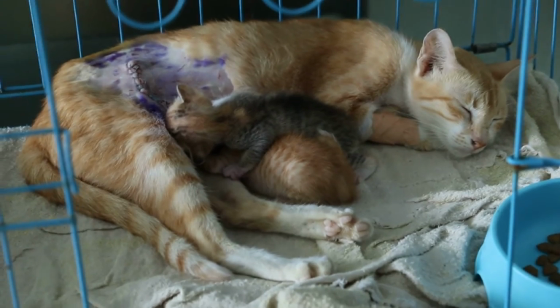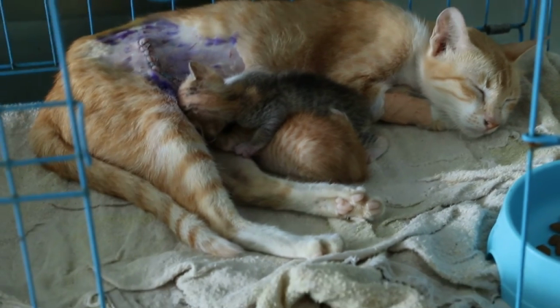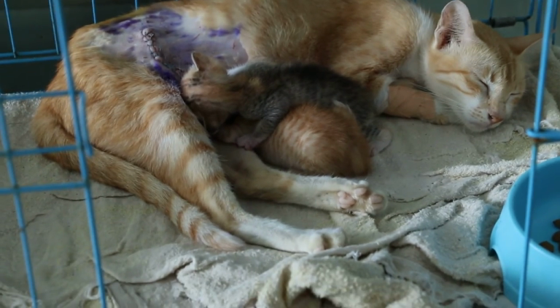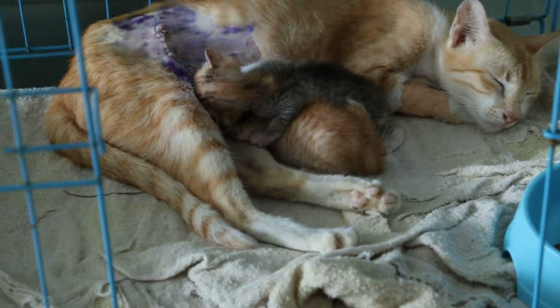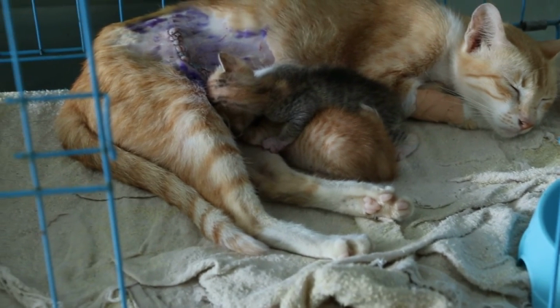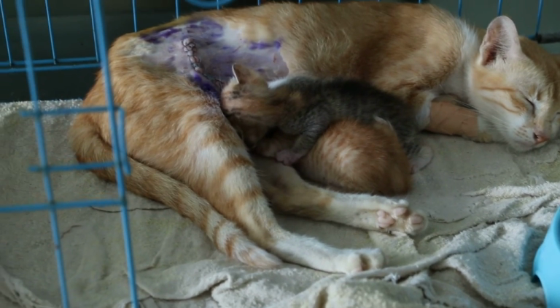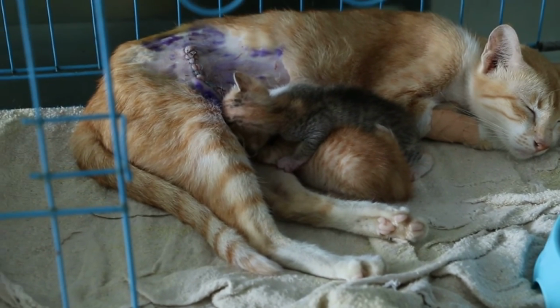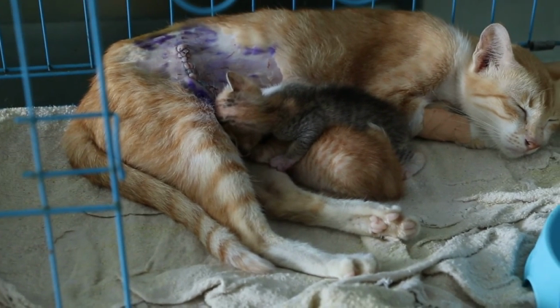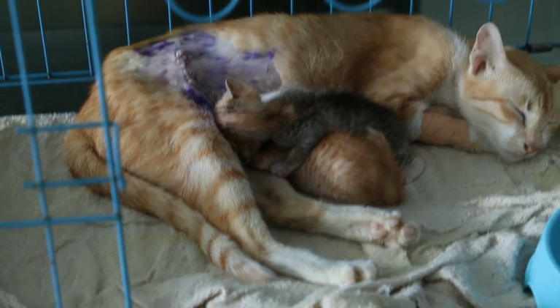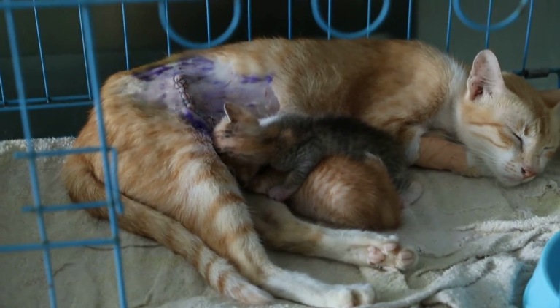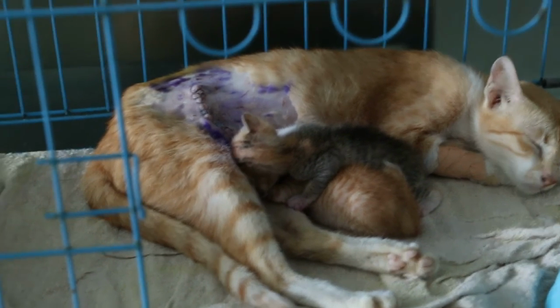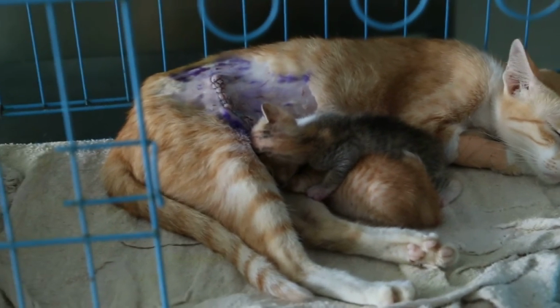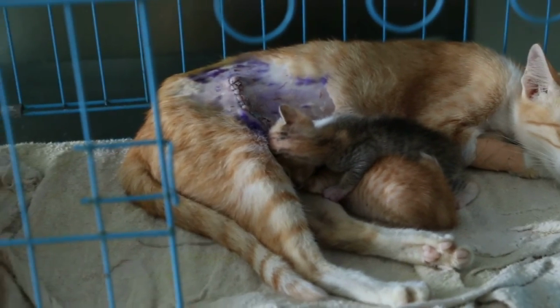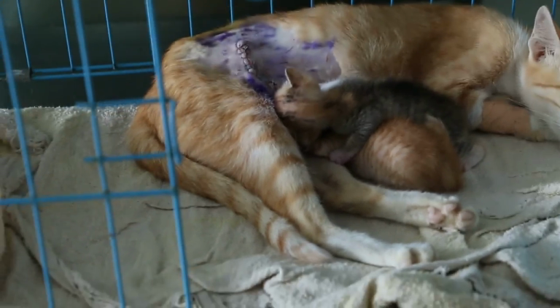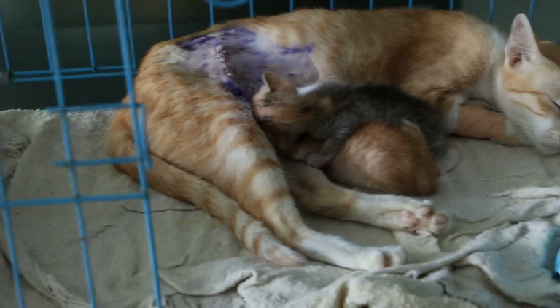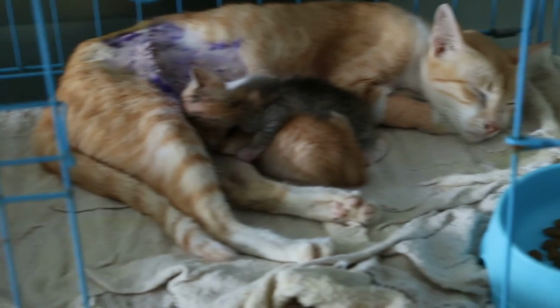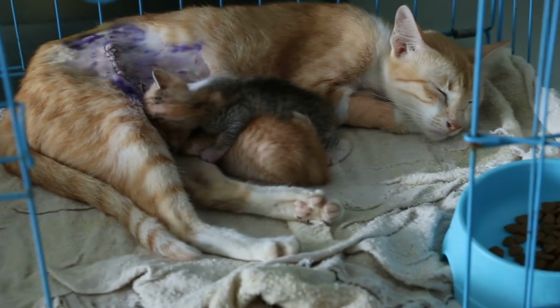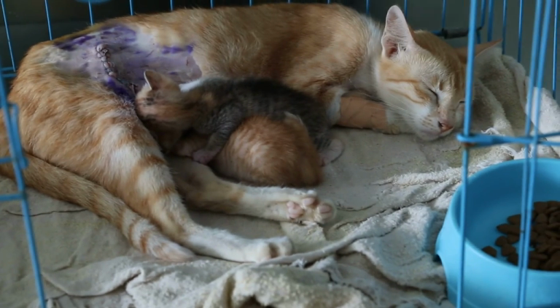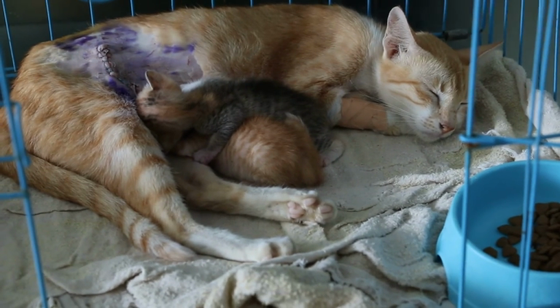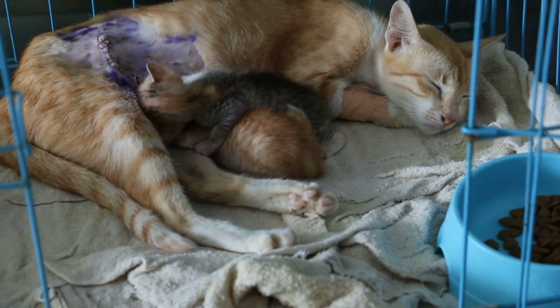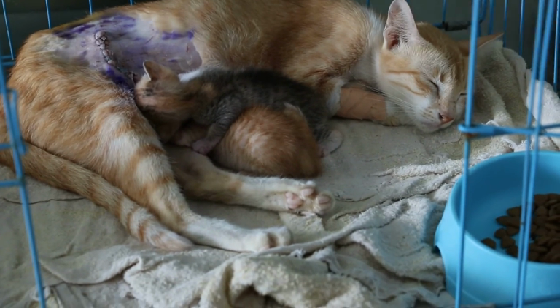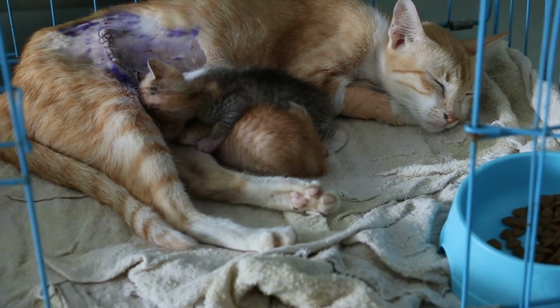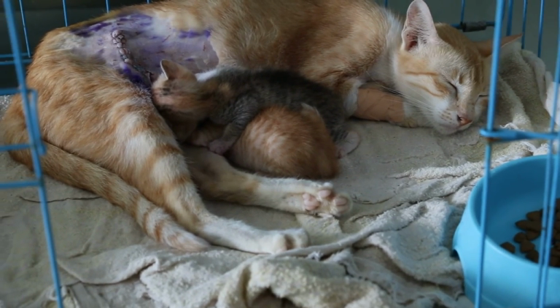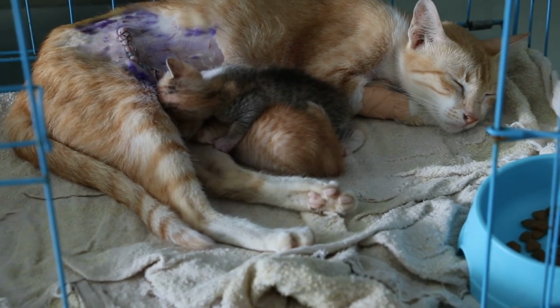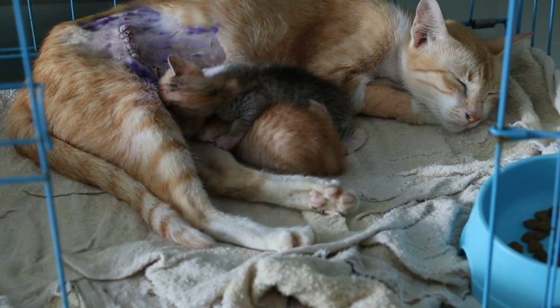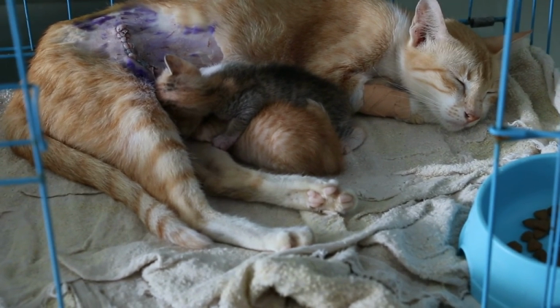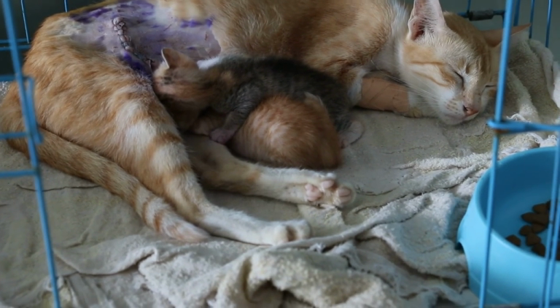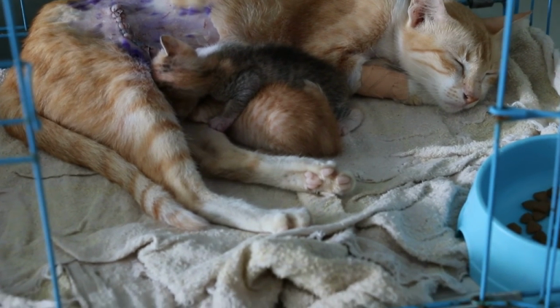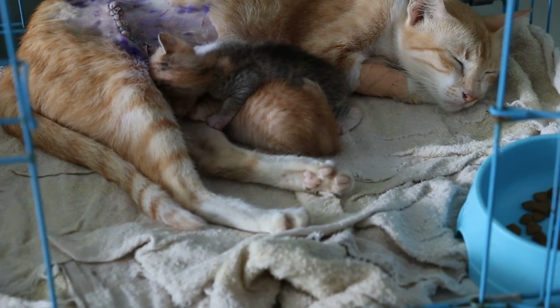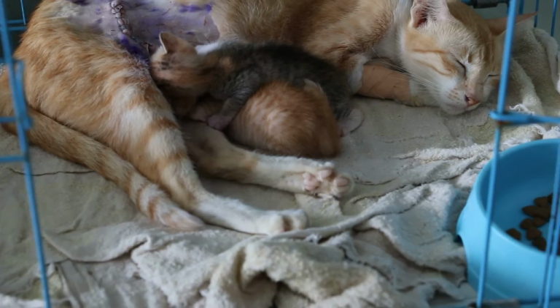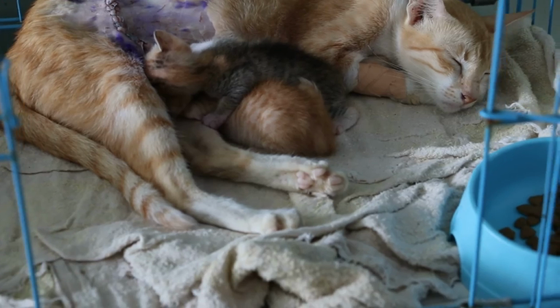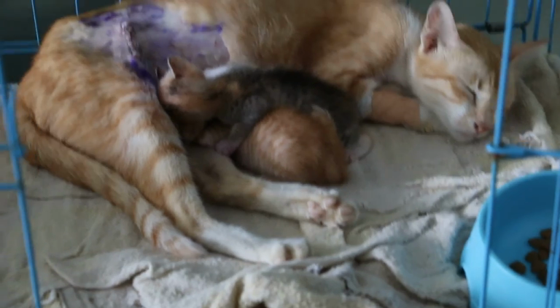The mother cat looks well. July 7, 2014, Yangon, Royal Asia Vet Surgery.